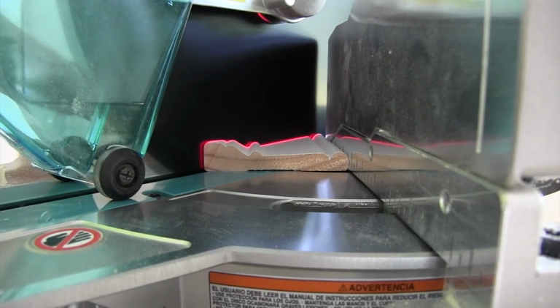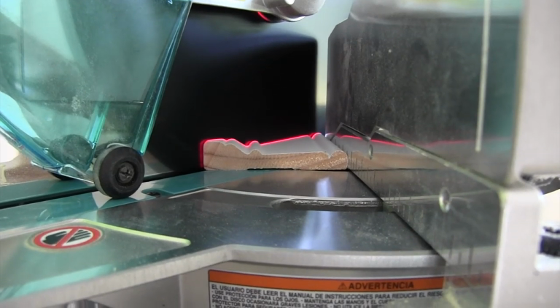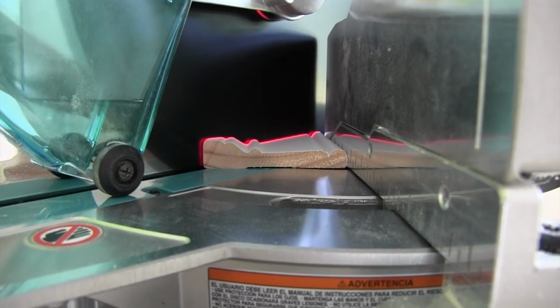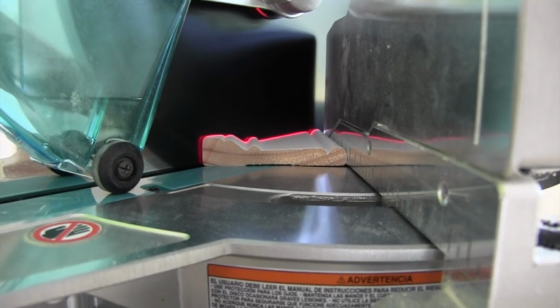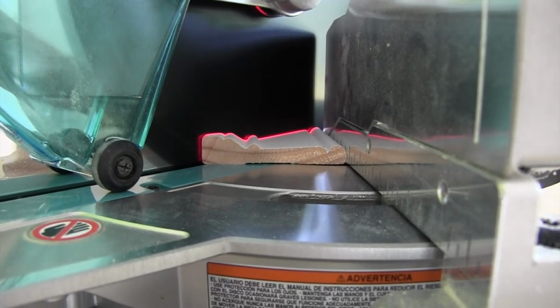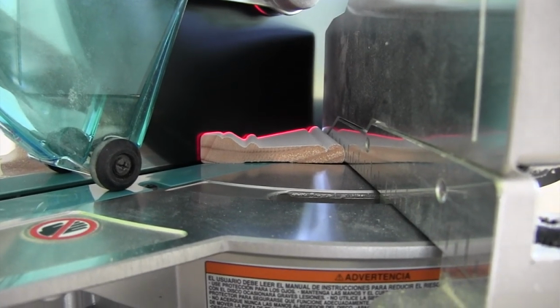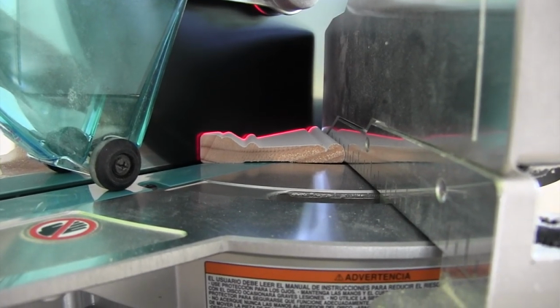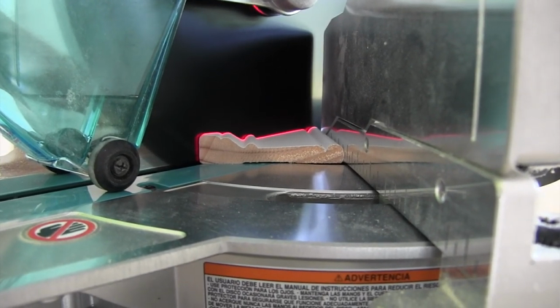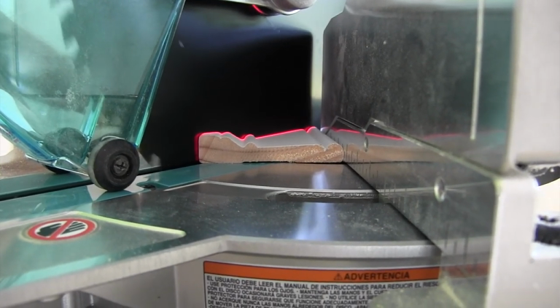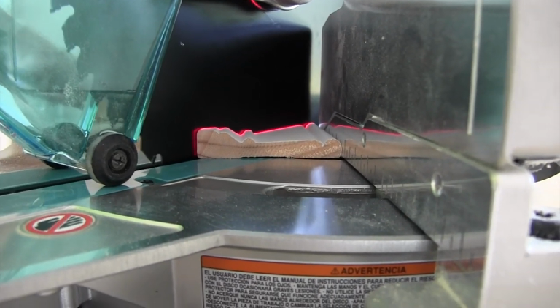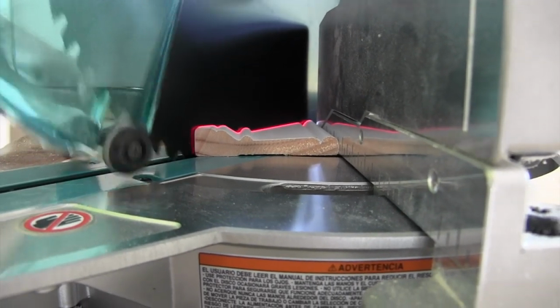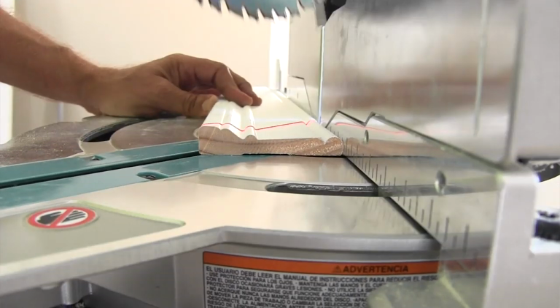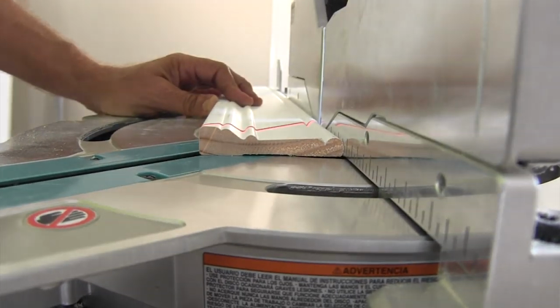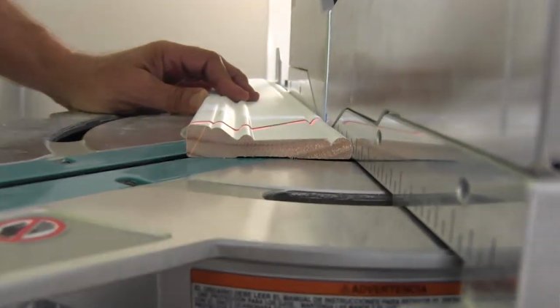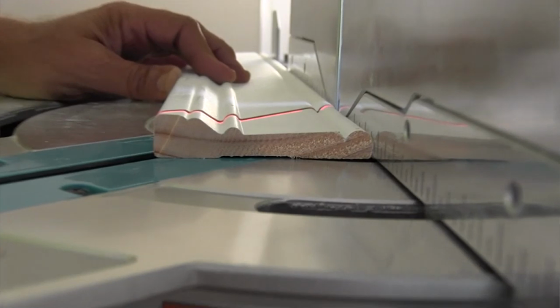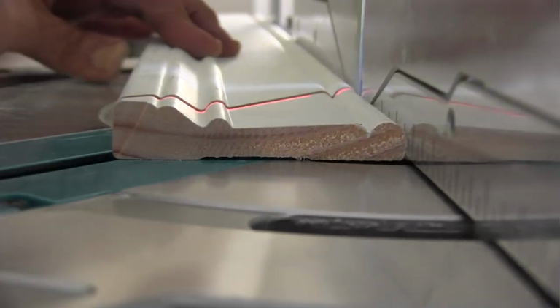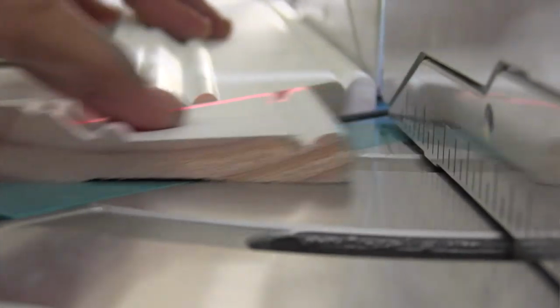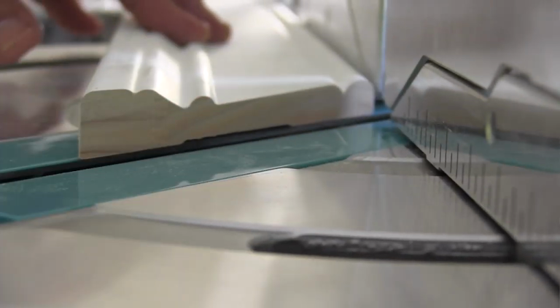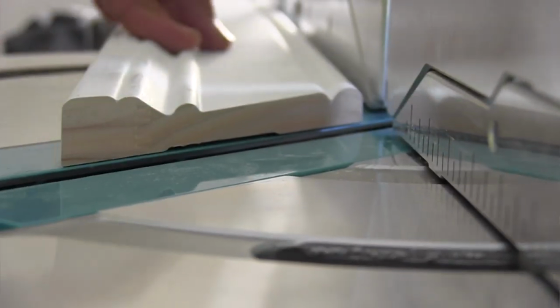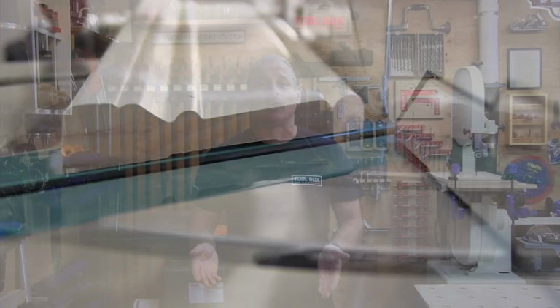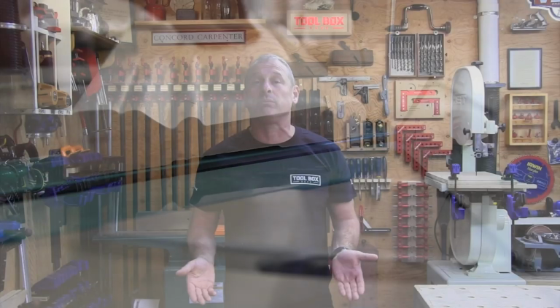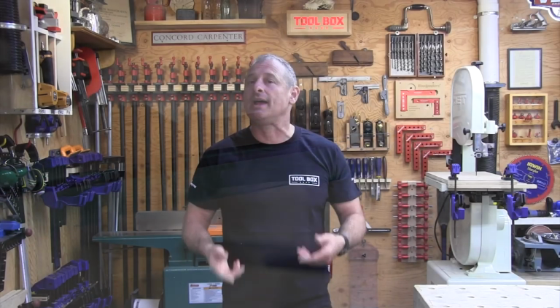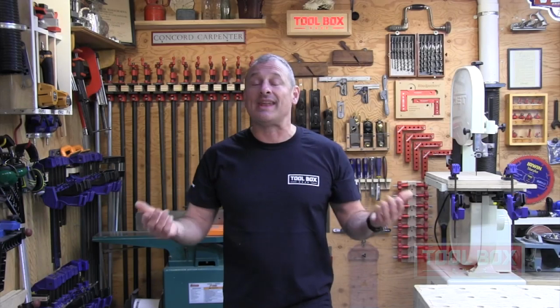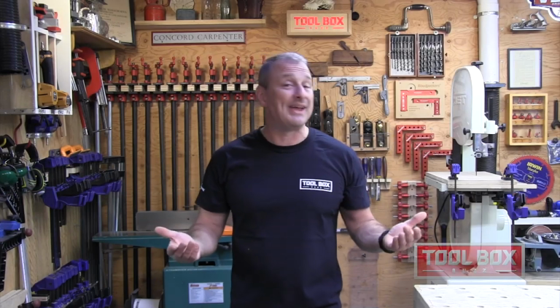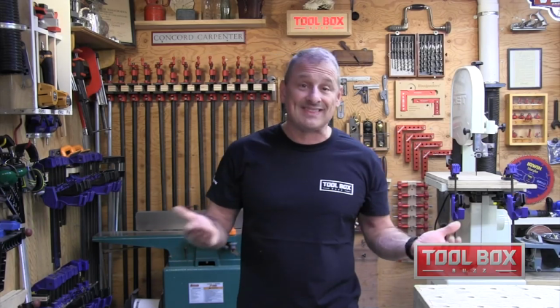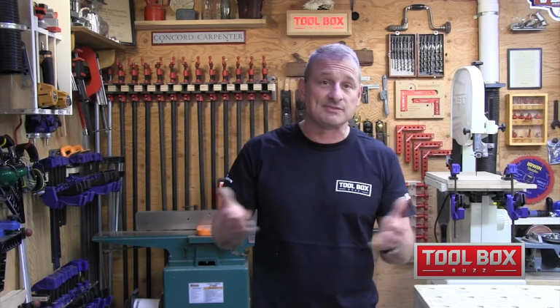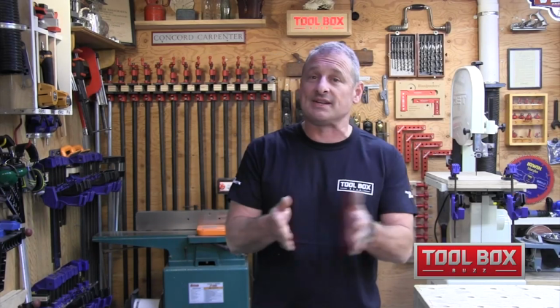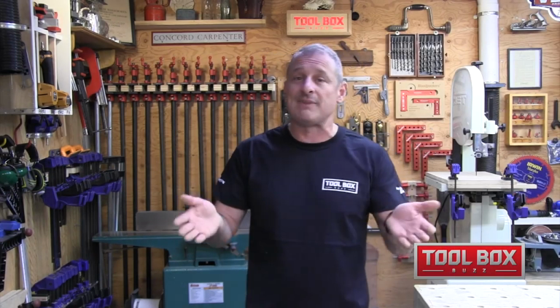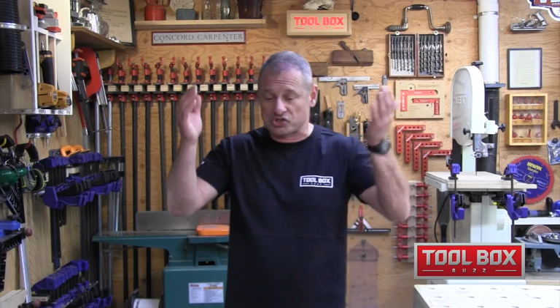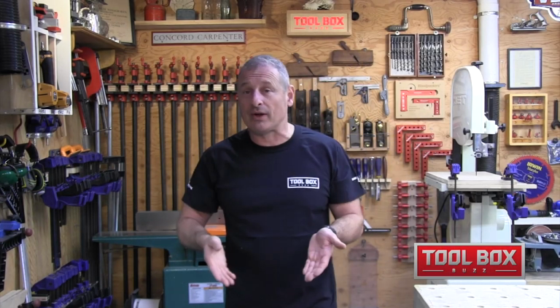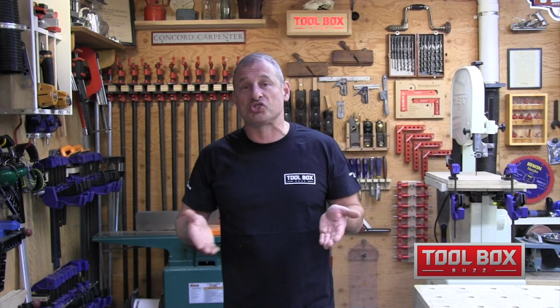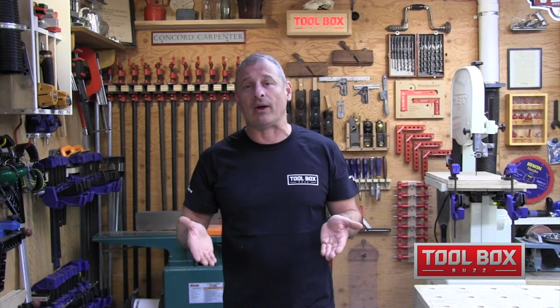I've never been a fan of lasers and I prefer a blade shadow light option — it just marks the blade. Unlike a laser, the light option never has to be calibrated. It just casts a shadow on the blade and works with any blade thickness. The shadow is the shadow.